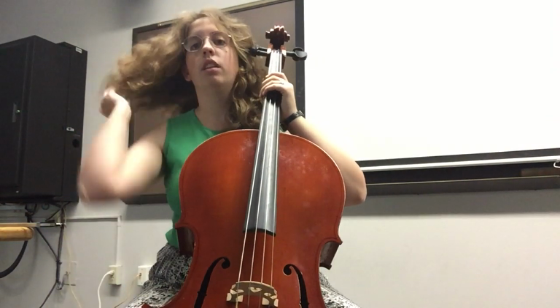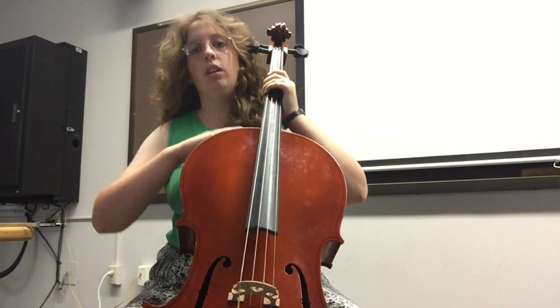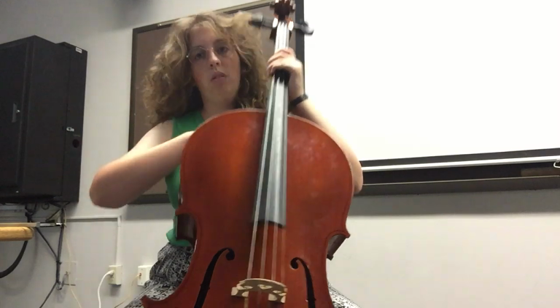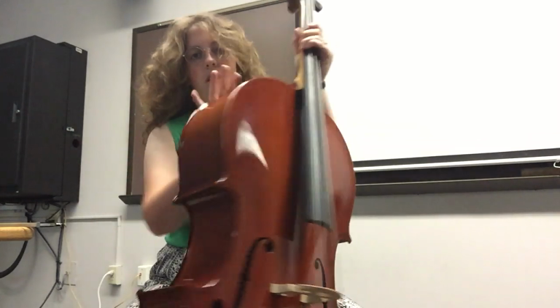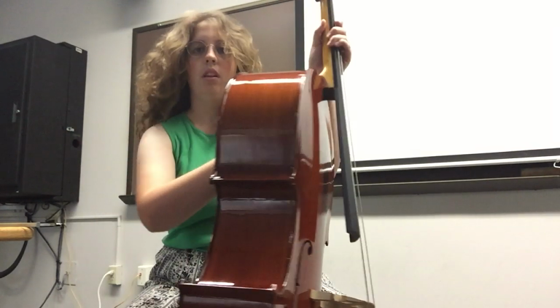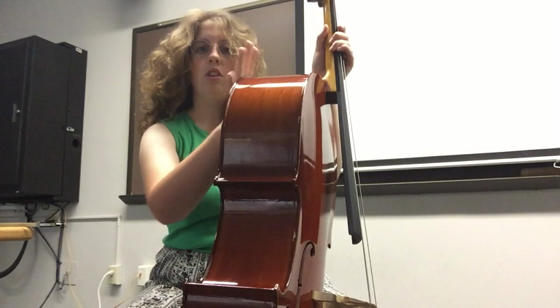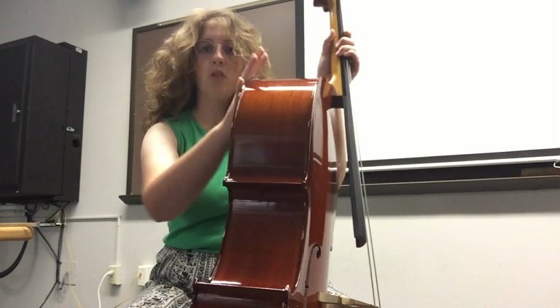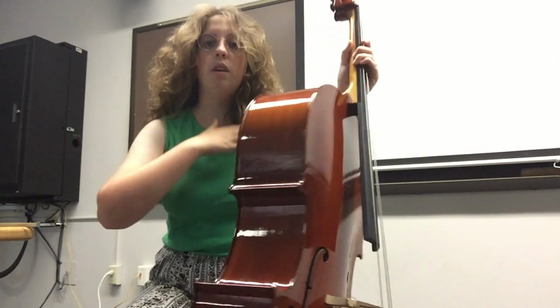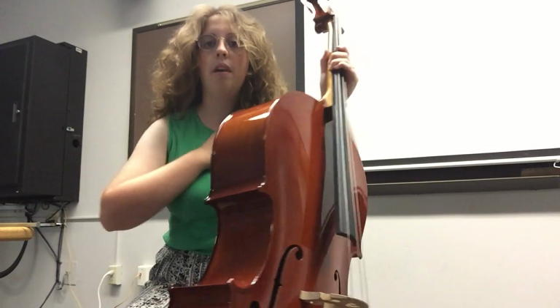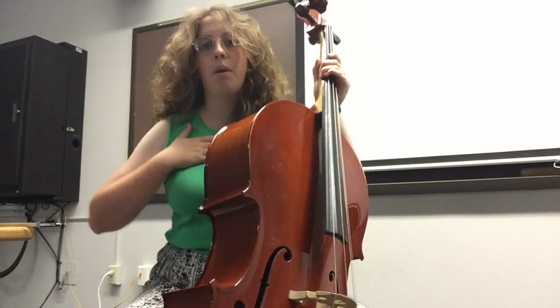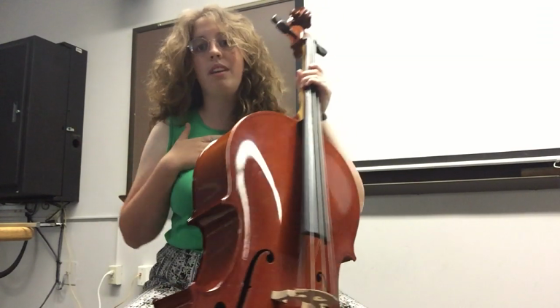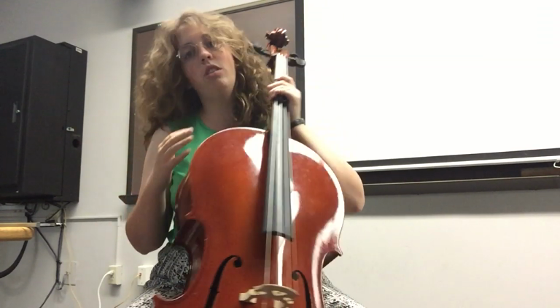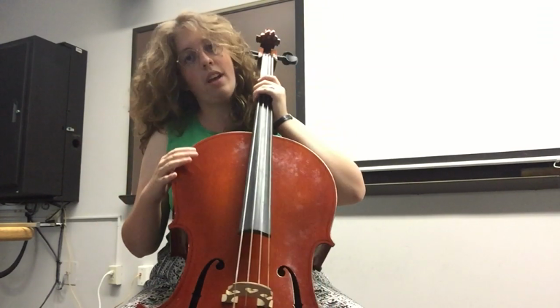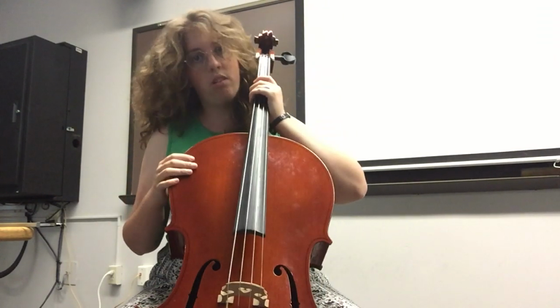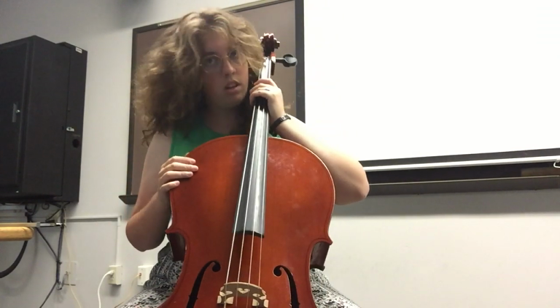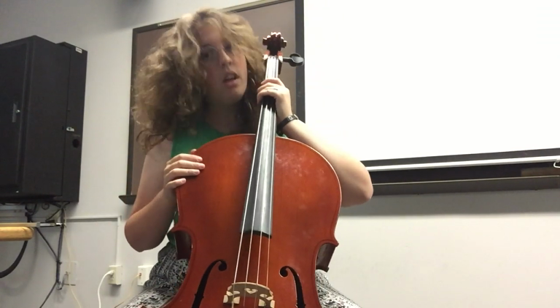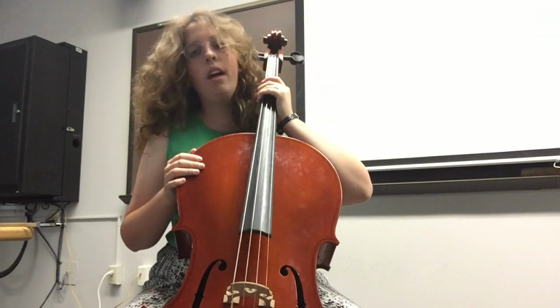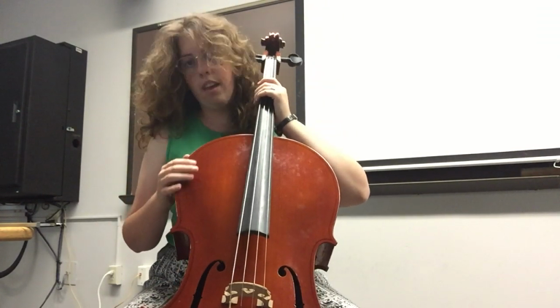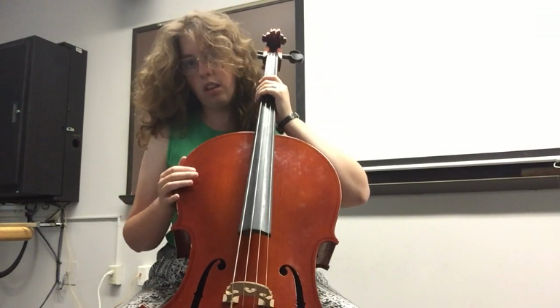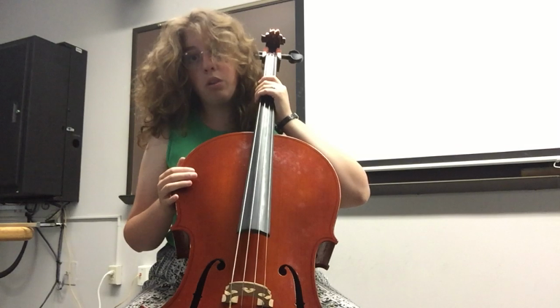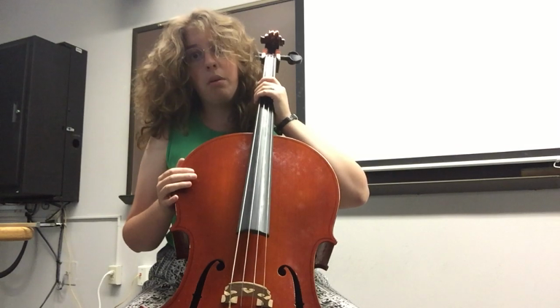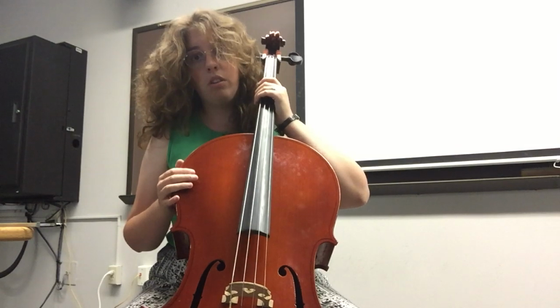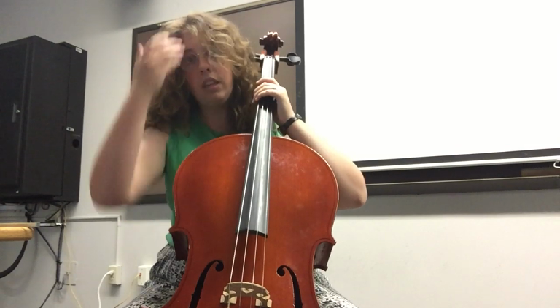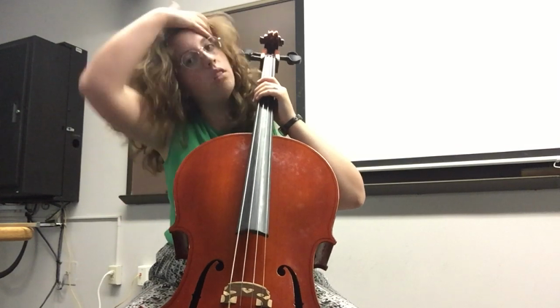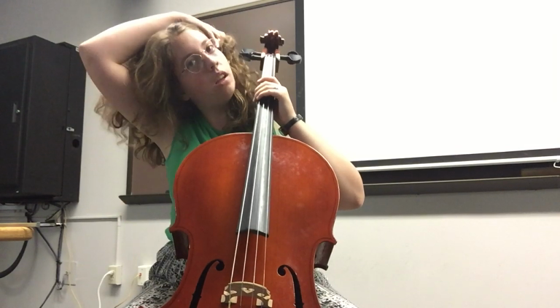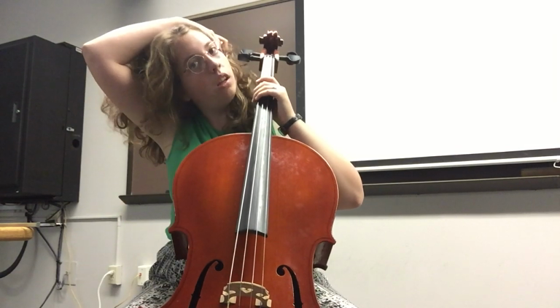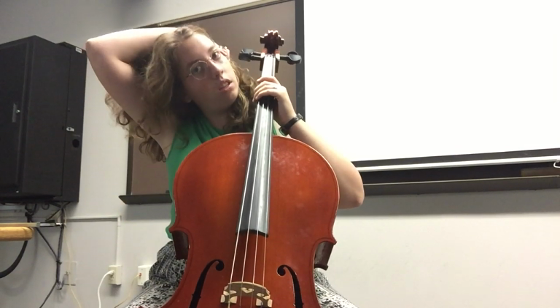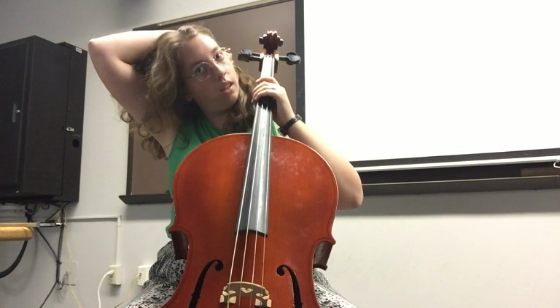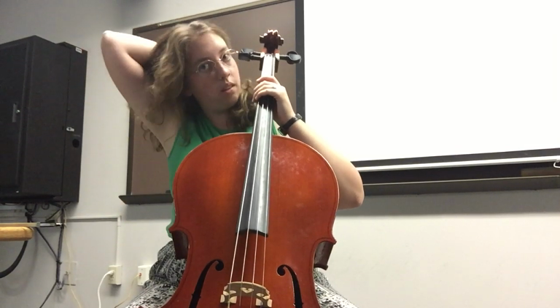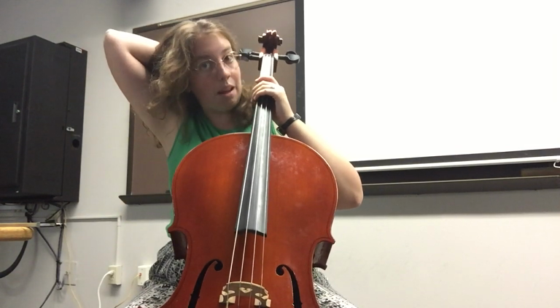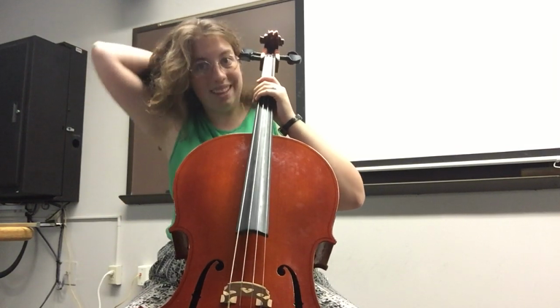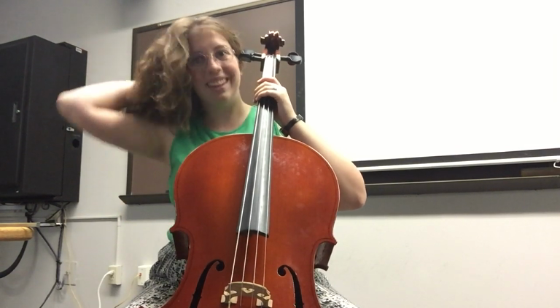The shoulders of the cello will rest about right here on your chest. And then you grip it with your knees to stabilize it.